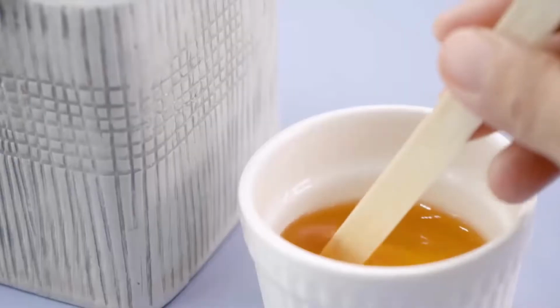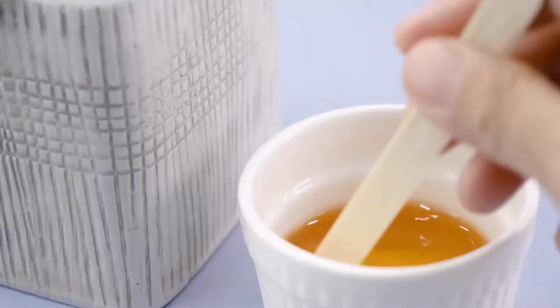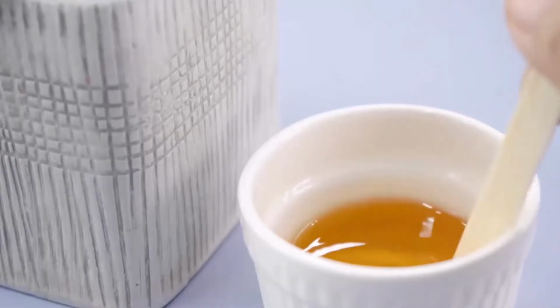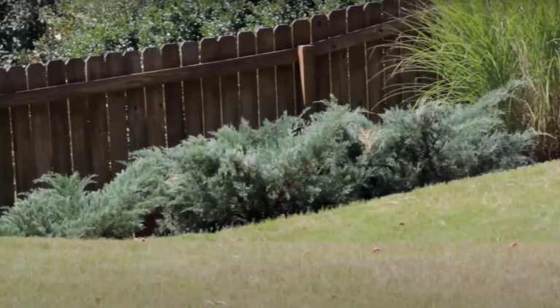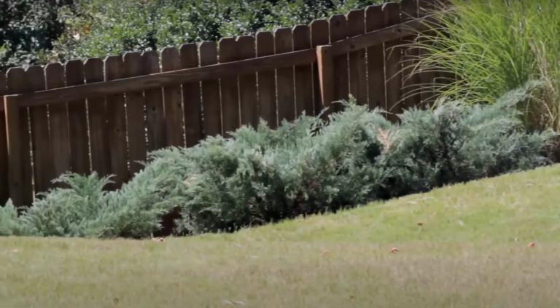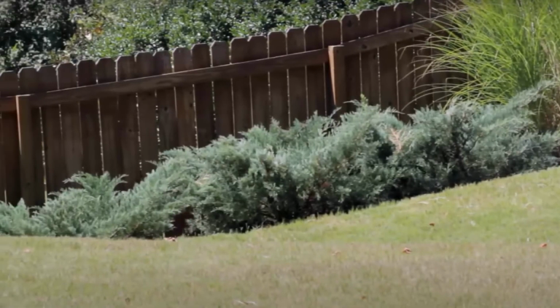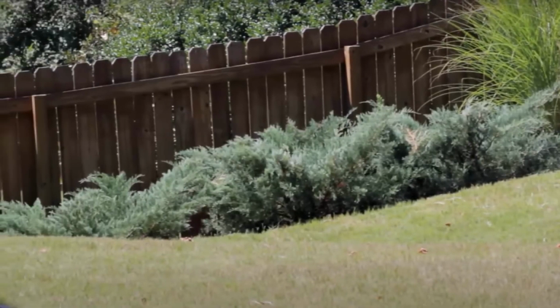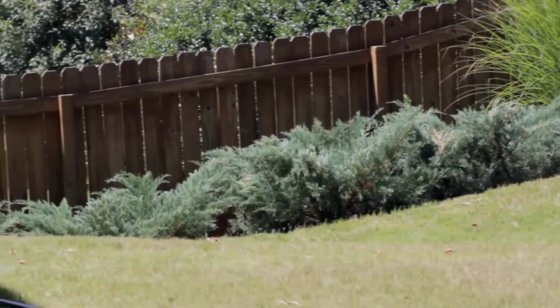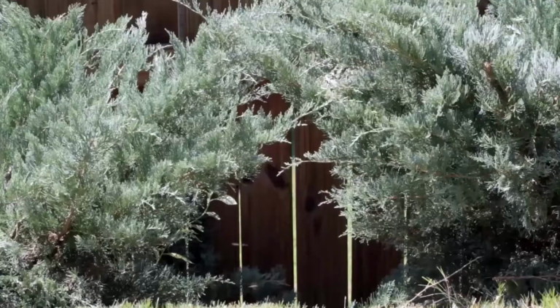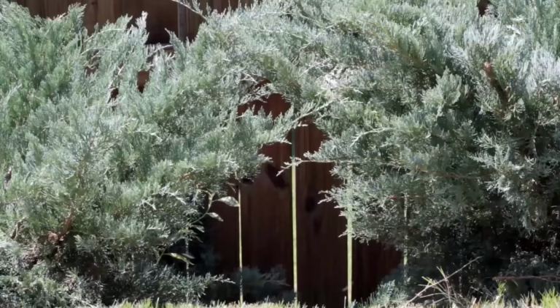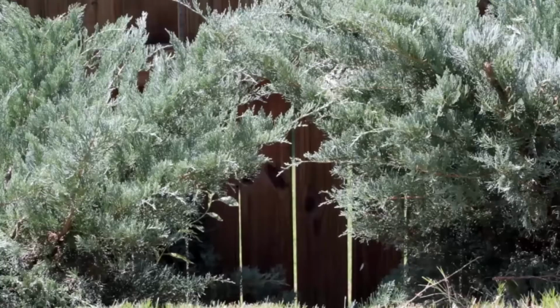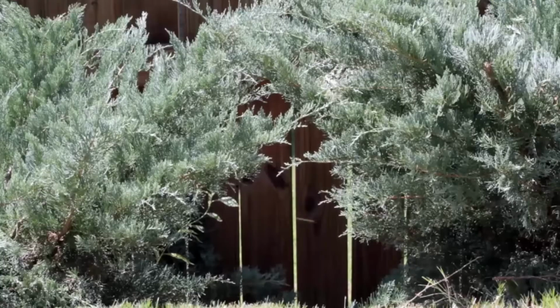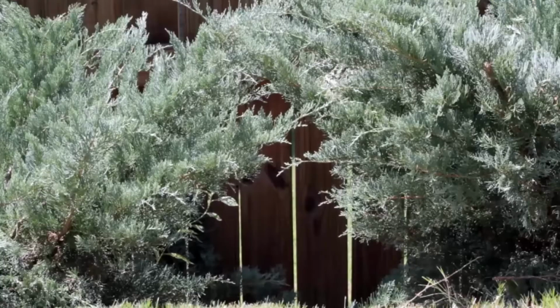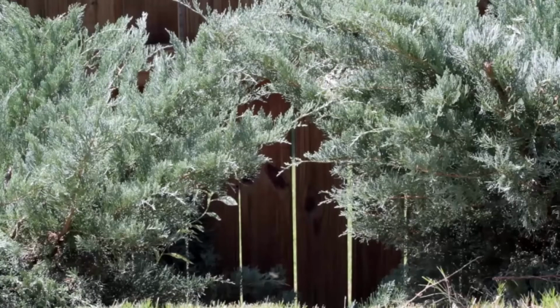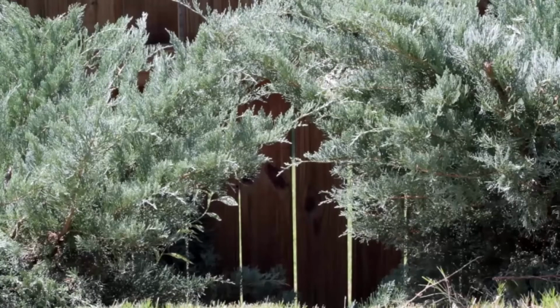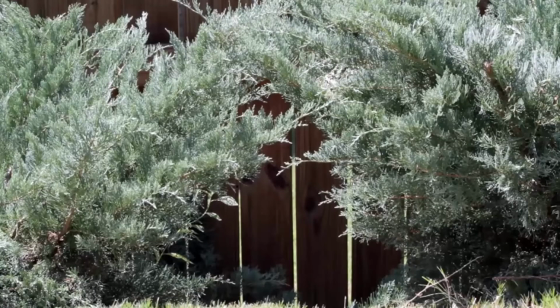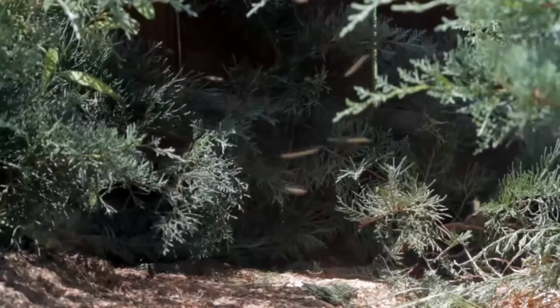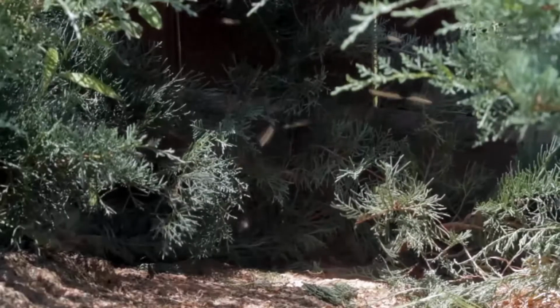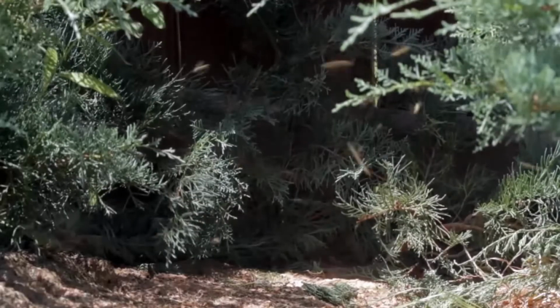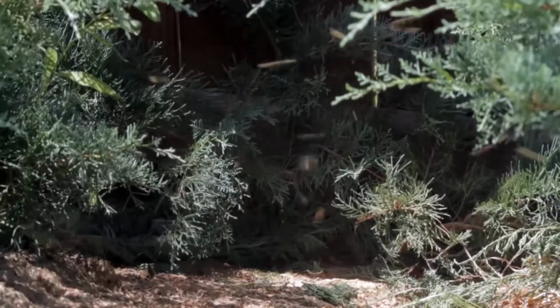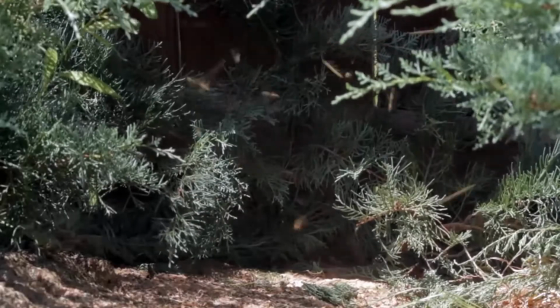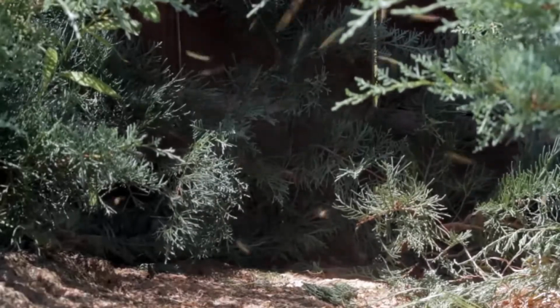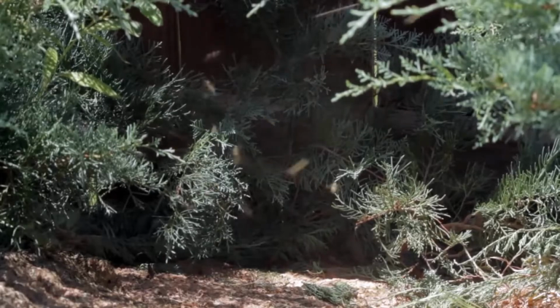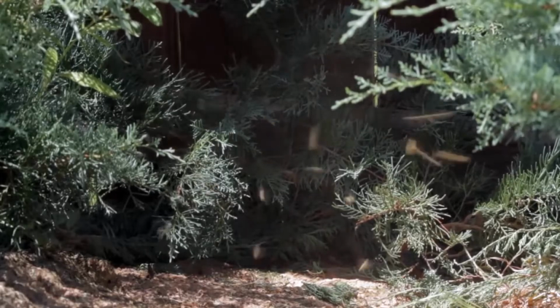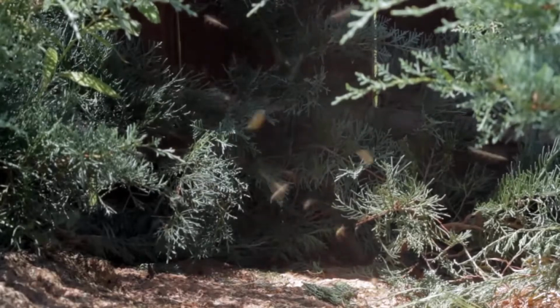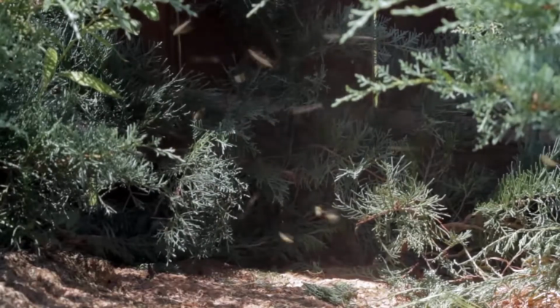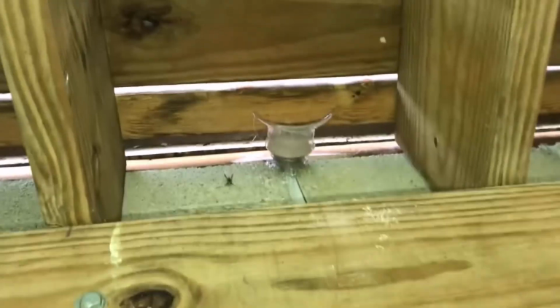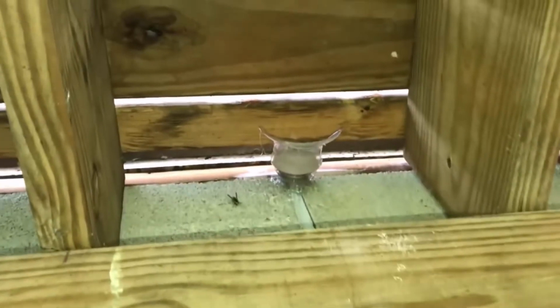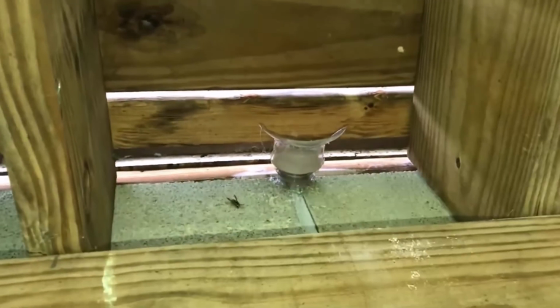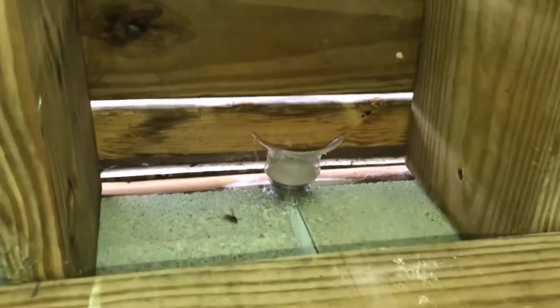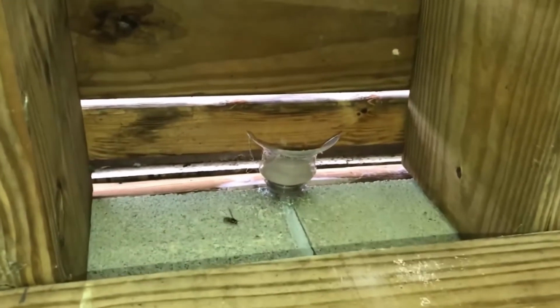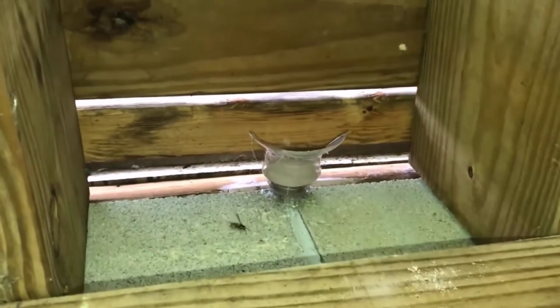Place the trap outdoors in an area where paper wasps are commonly seen. The bait will attract paper wasps and they will get trapped when they fly down through the funnel. This method can create an effective paper wasp trap to help manage paper wasp activity around your home.